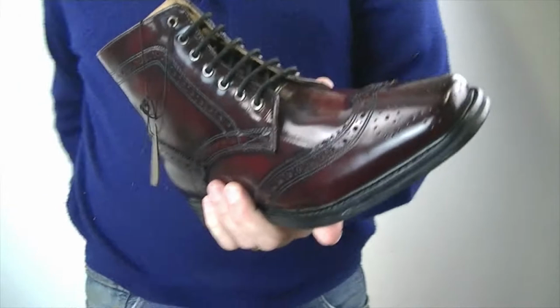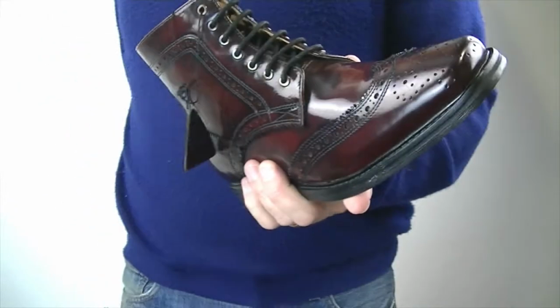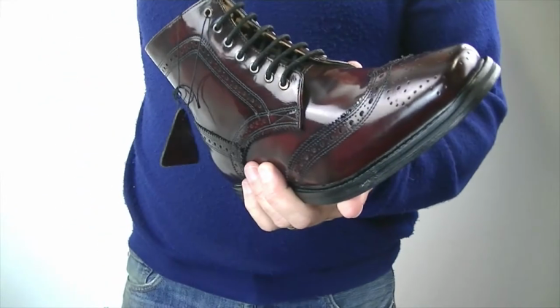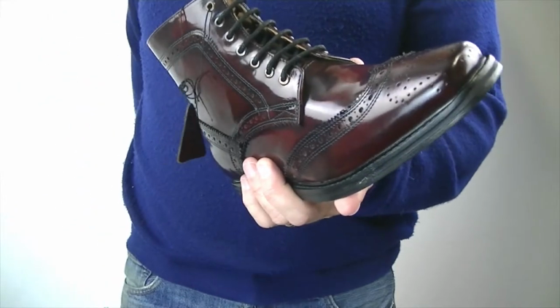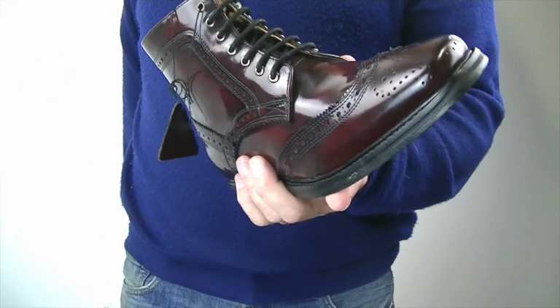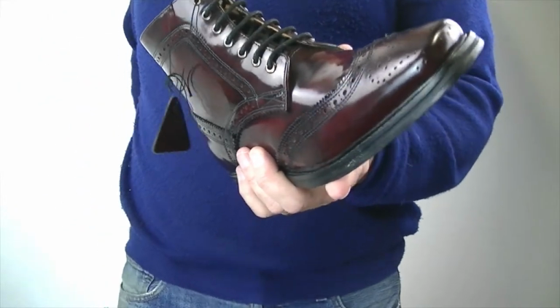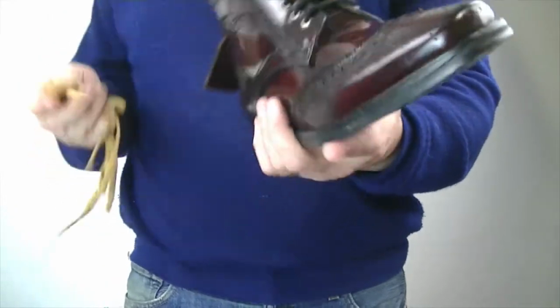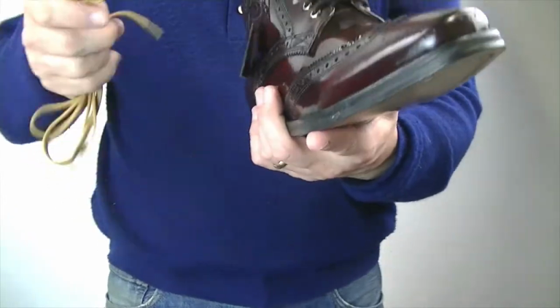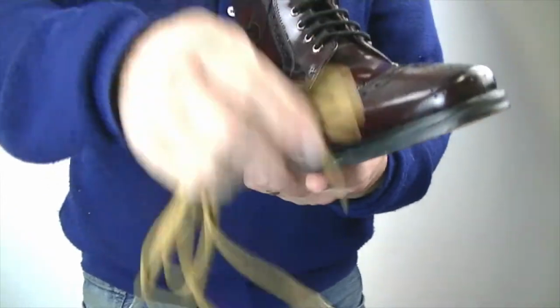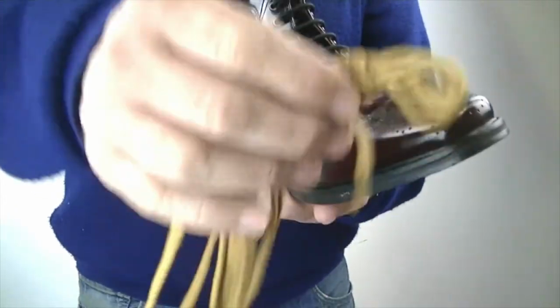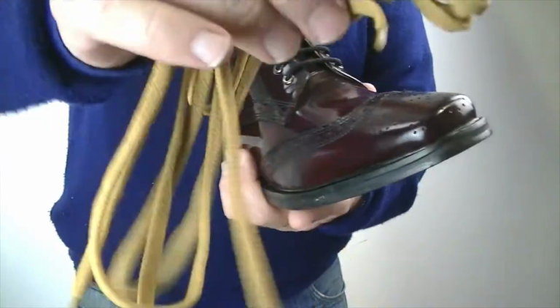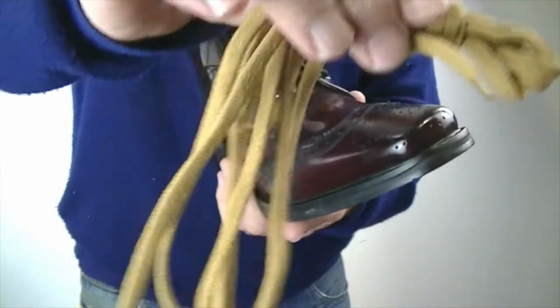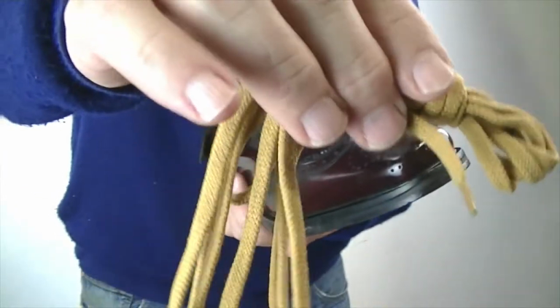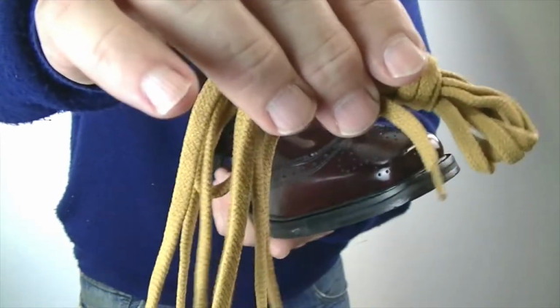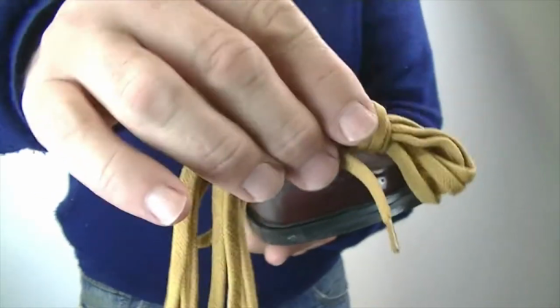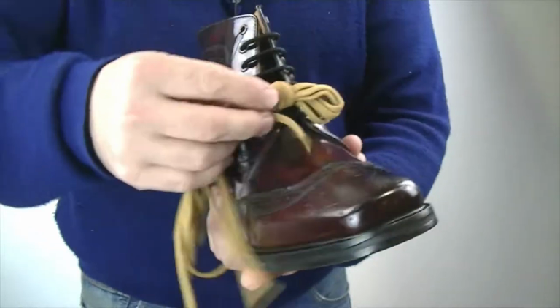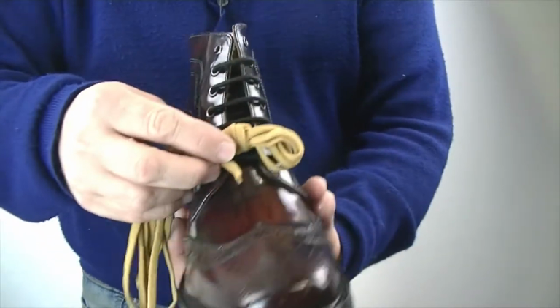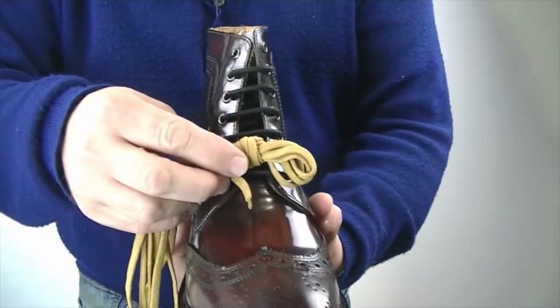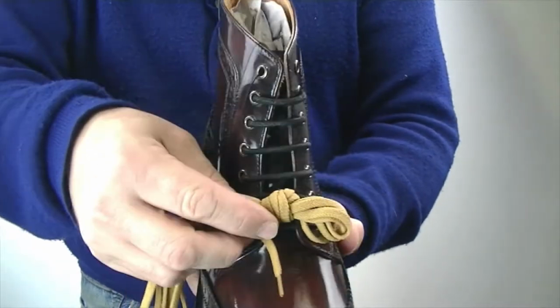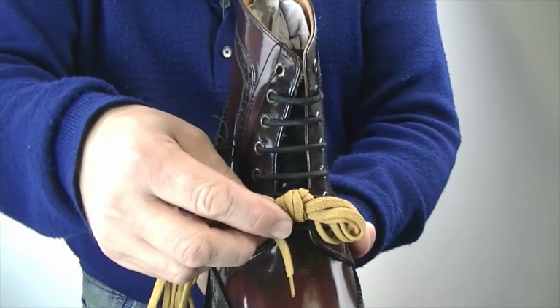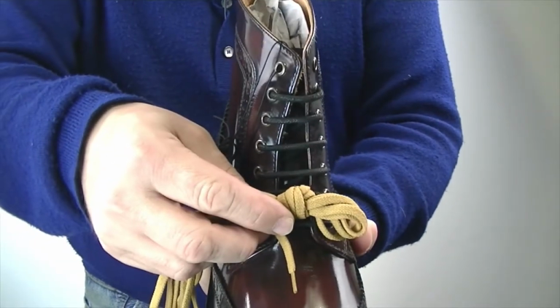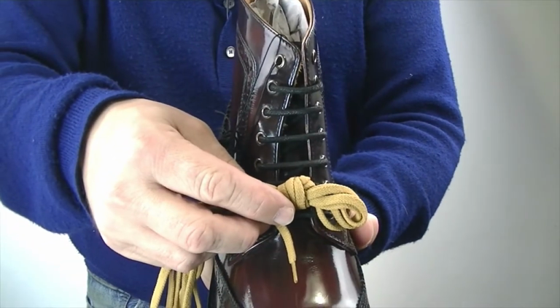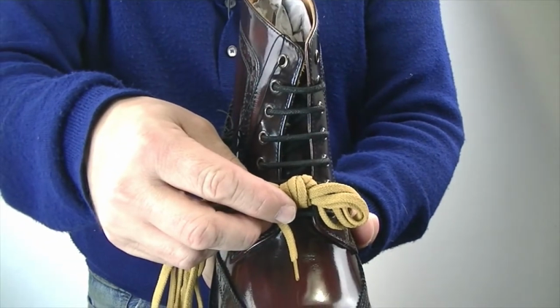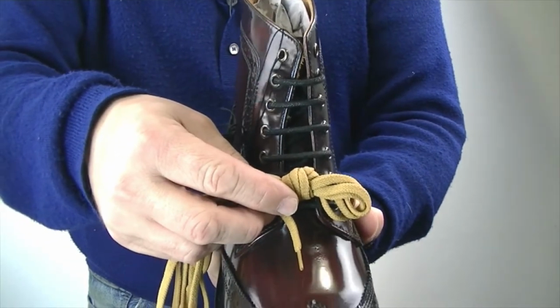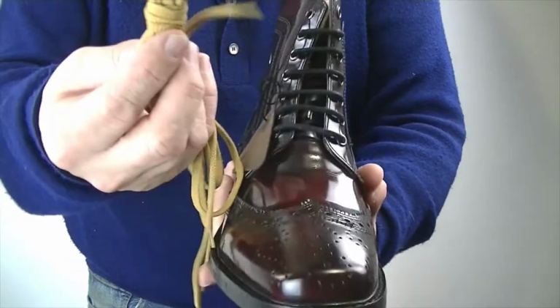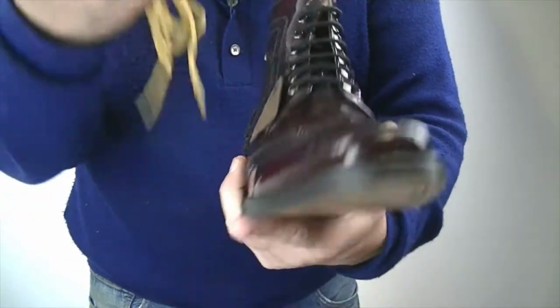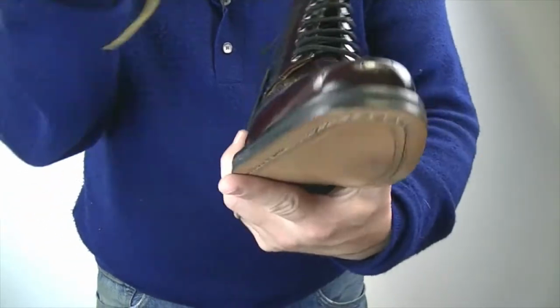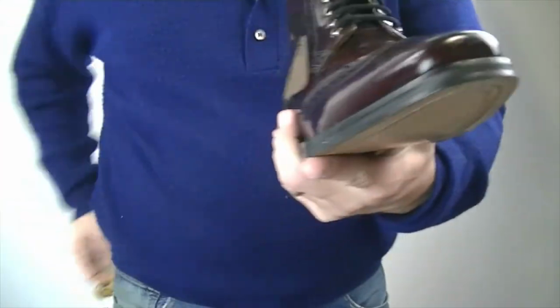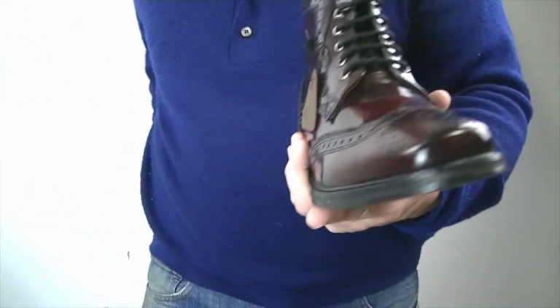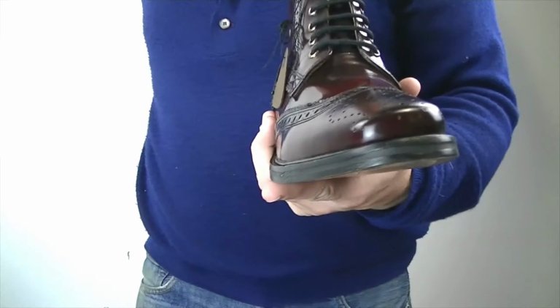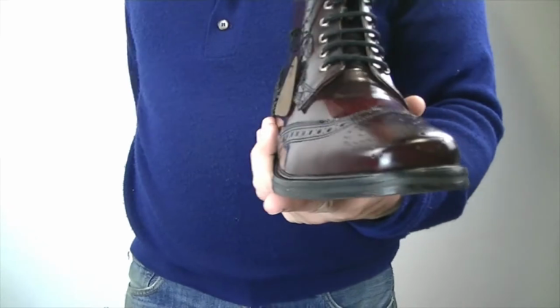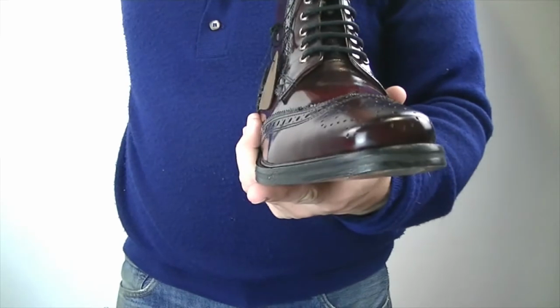What I wanted to draw your attention to — a couple of things. When you buy these, you get yellow laces with it as well, which can look like fun. I don't think they're for everyone, but at least that gives you a different look.